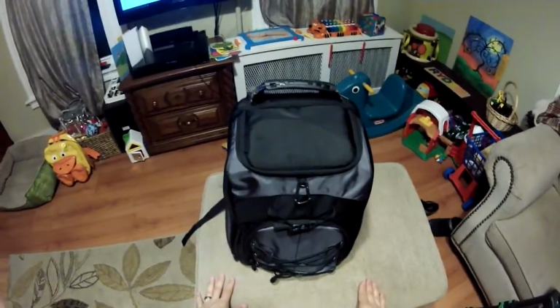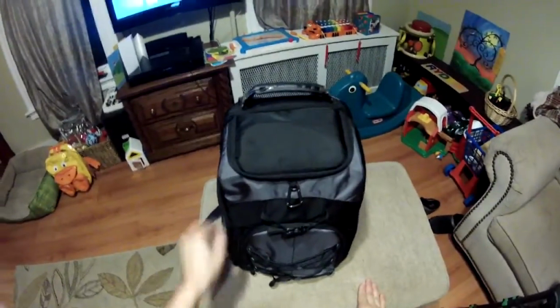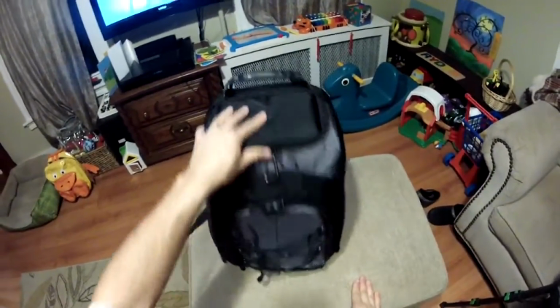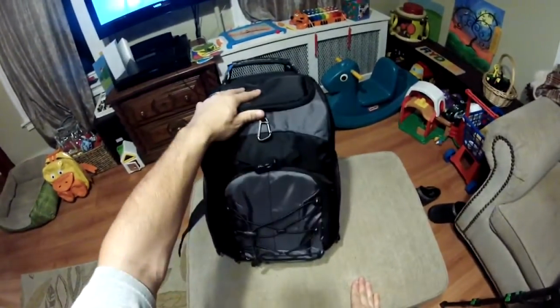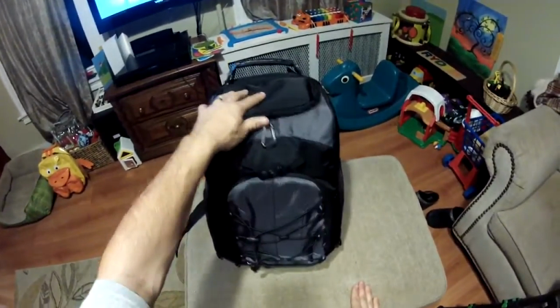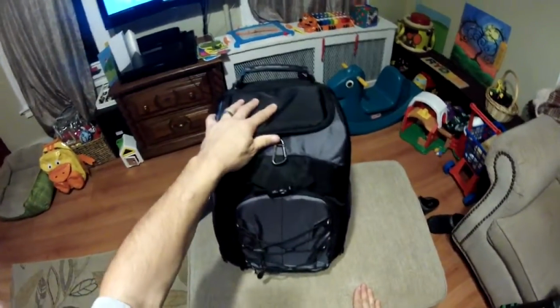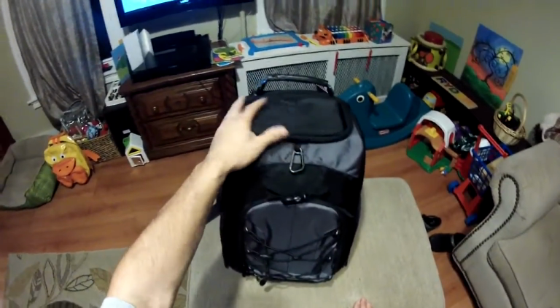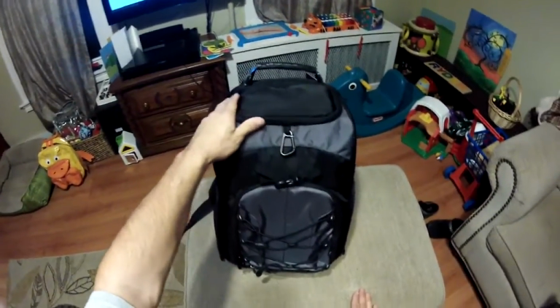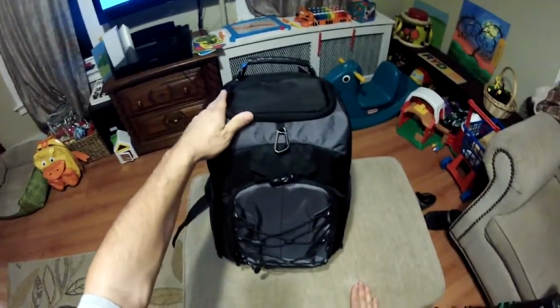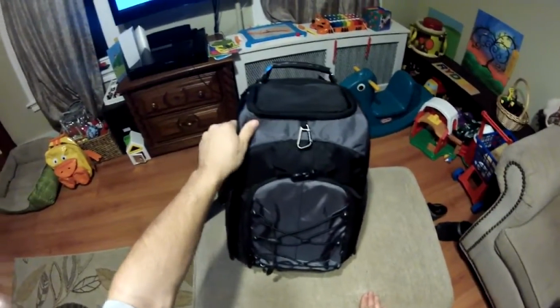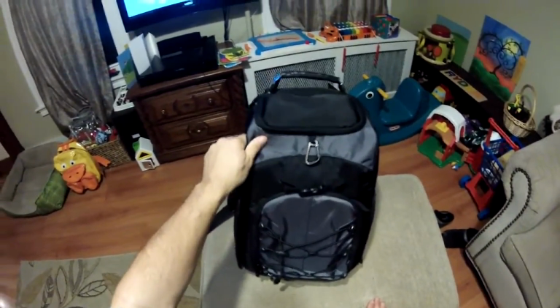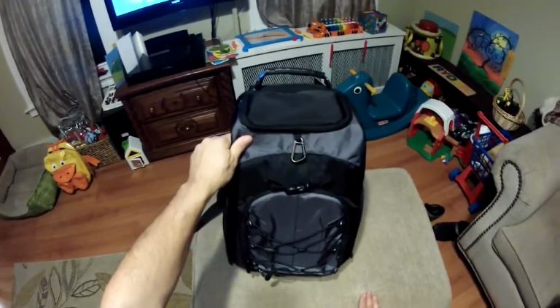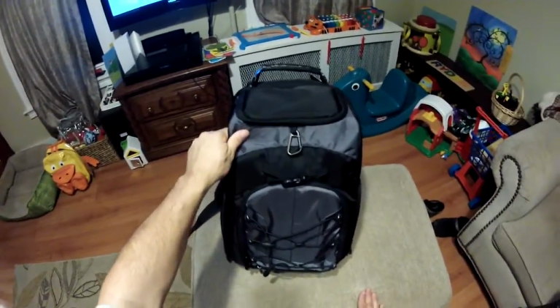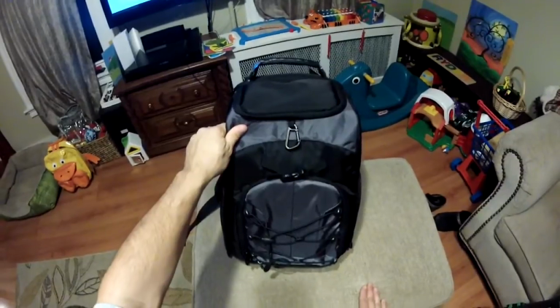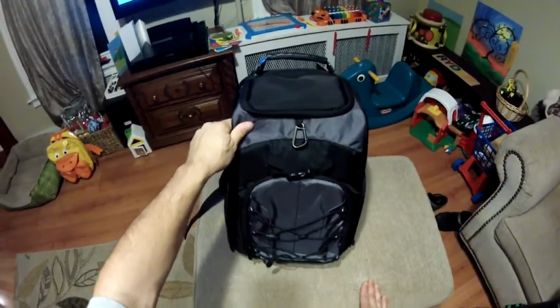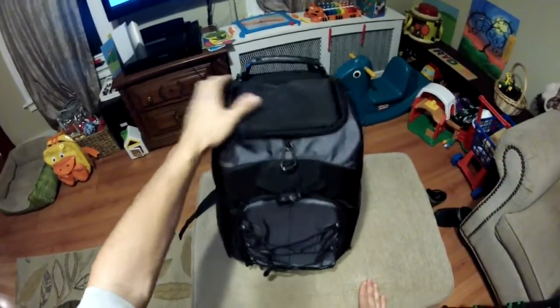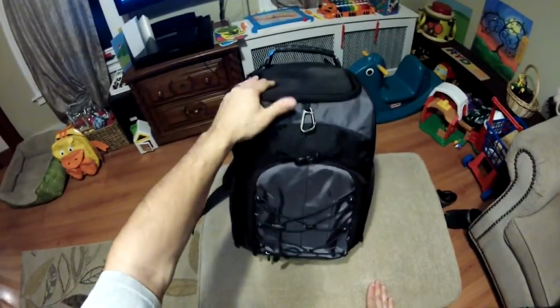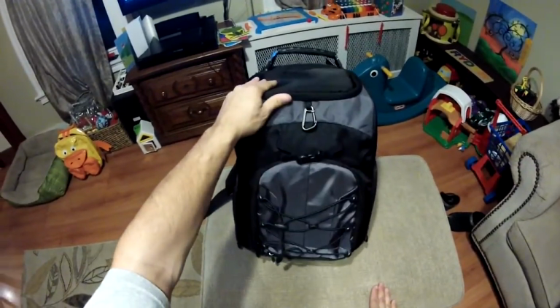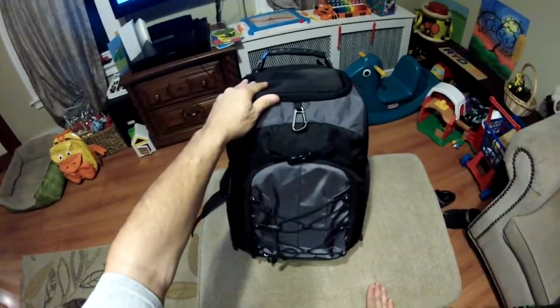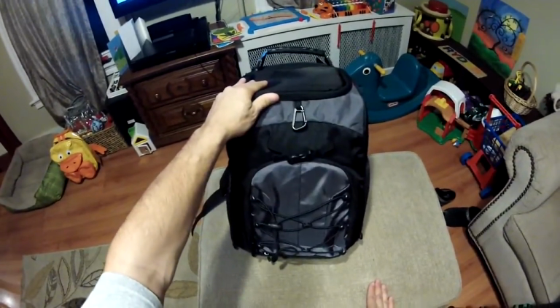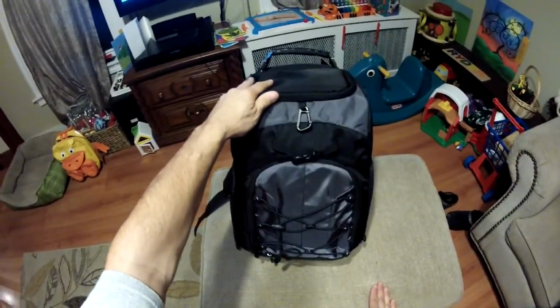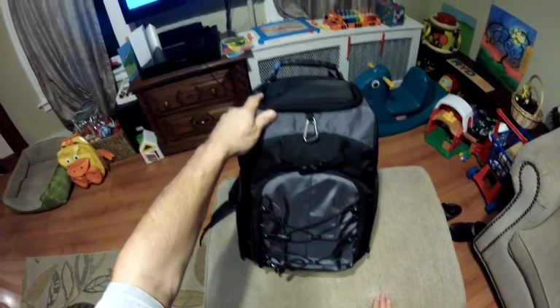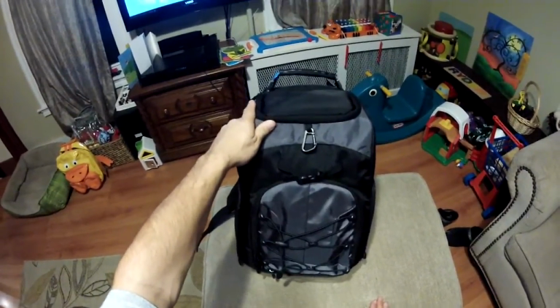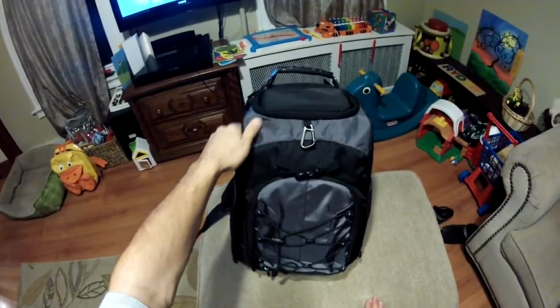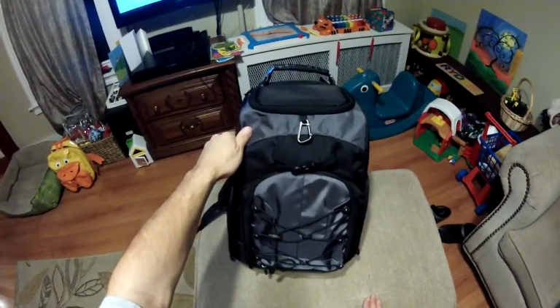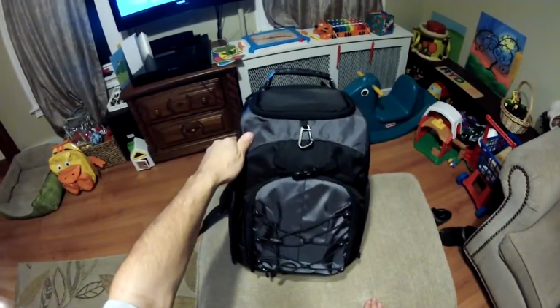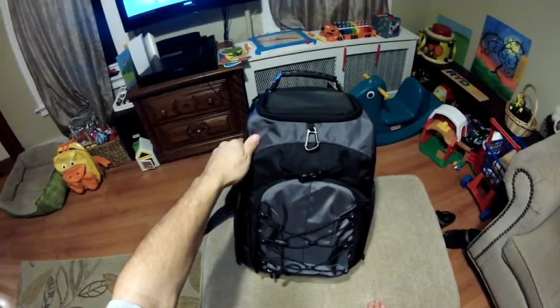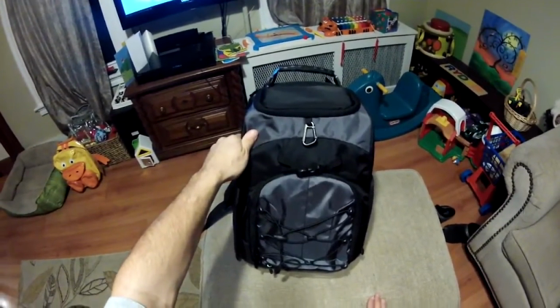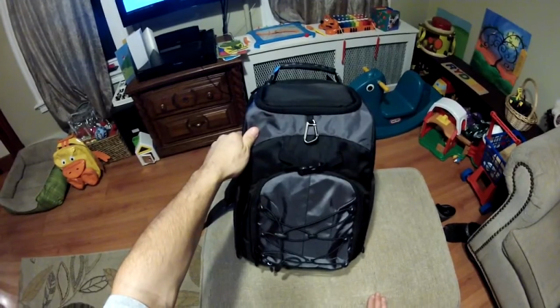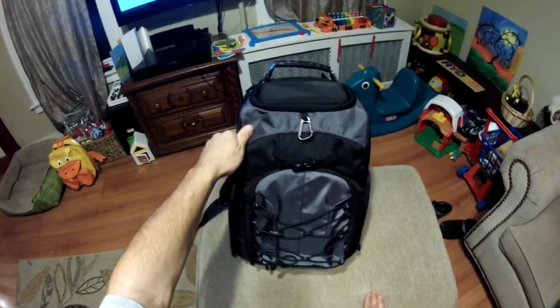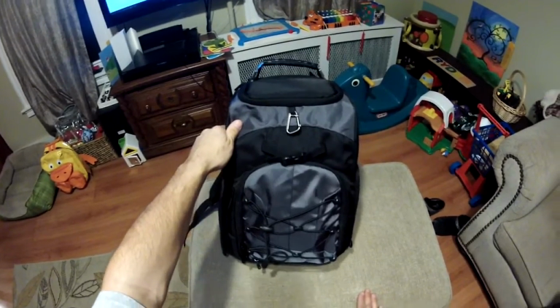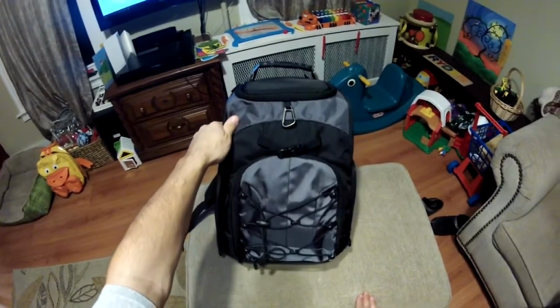I'm going to use this bag for my FPV equipment — my first person view camera equipment for first person view flying, for RC flying.